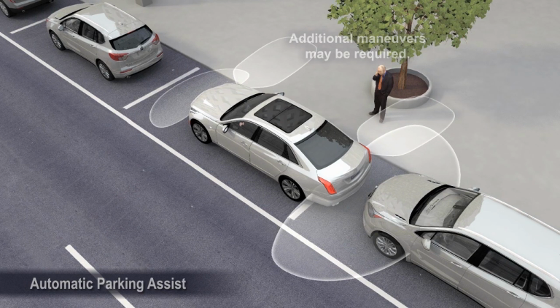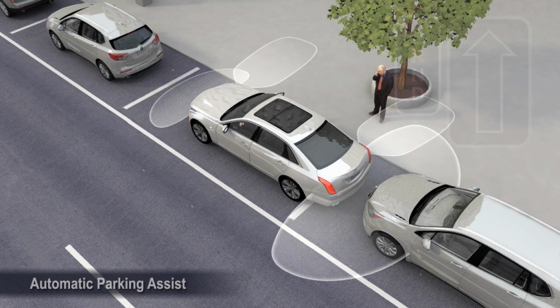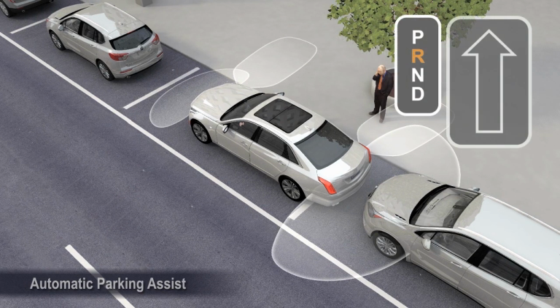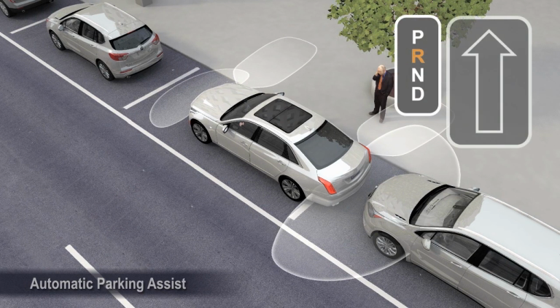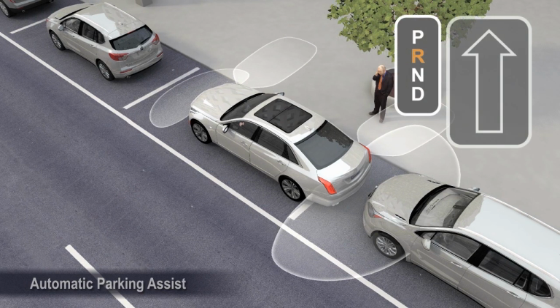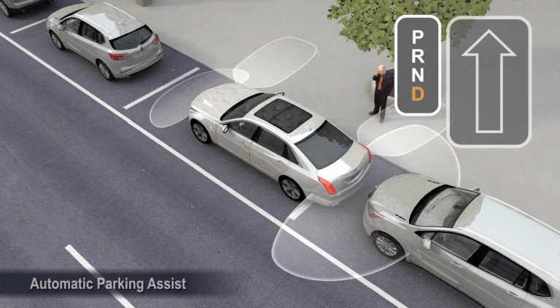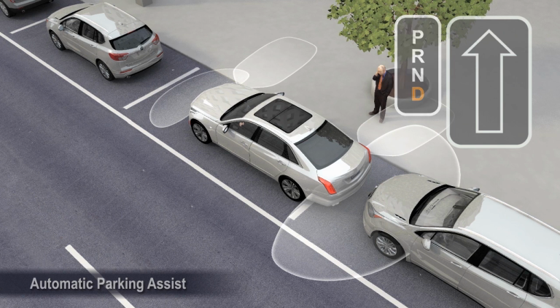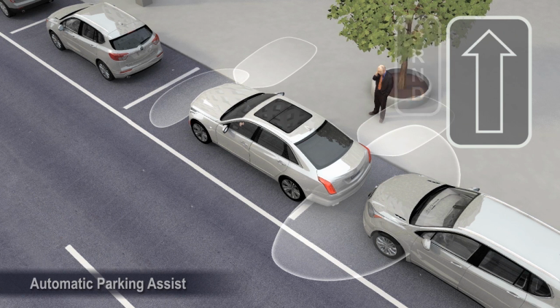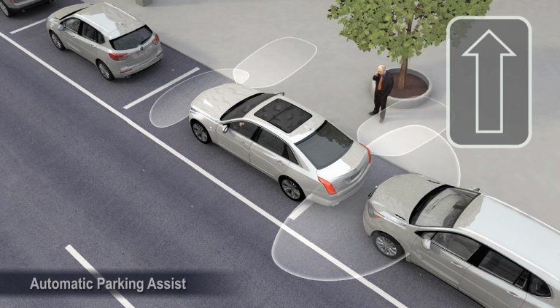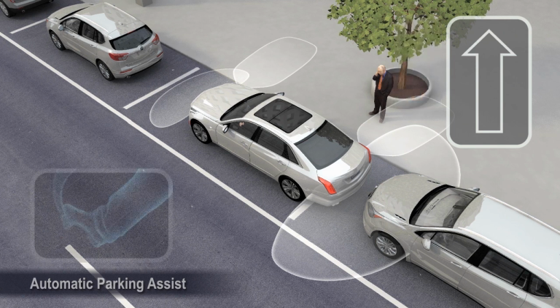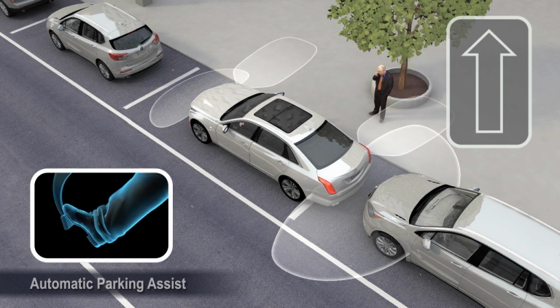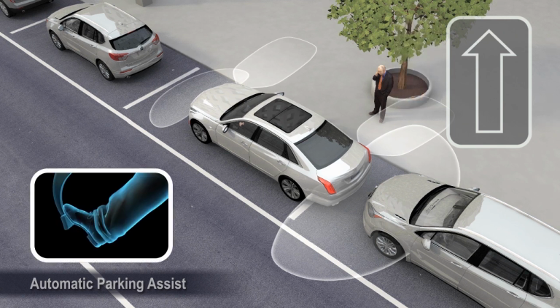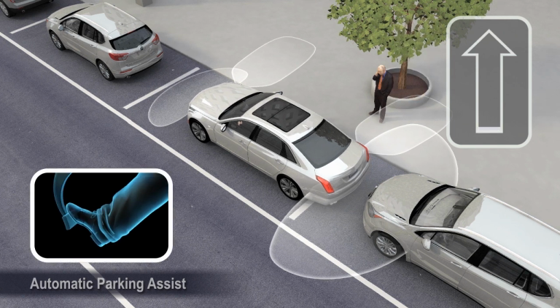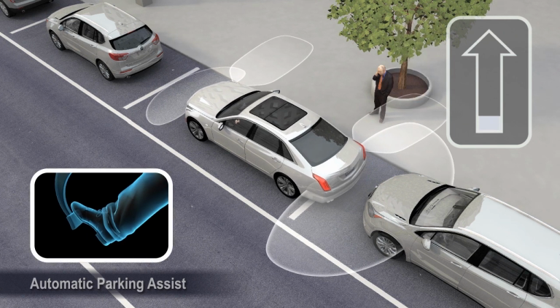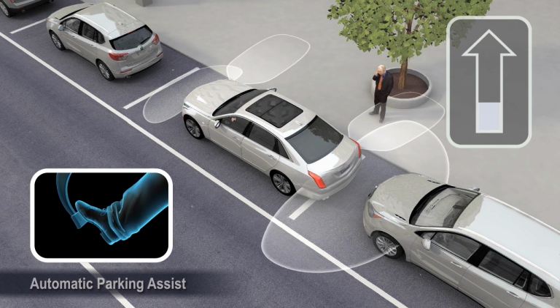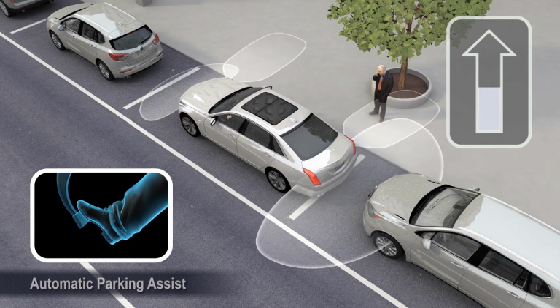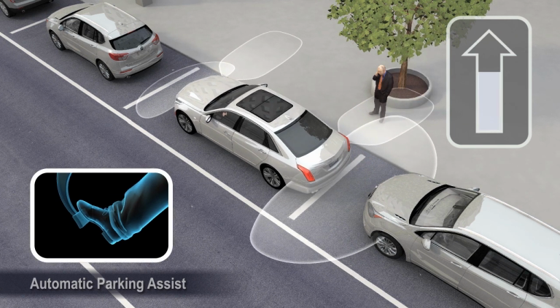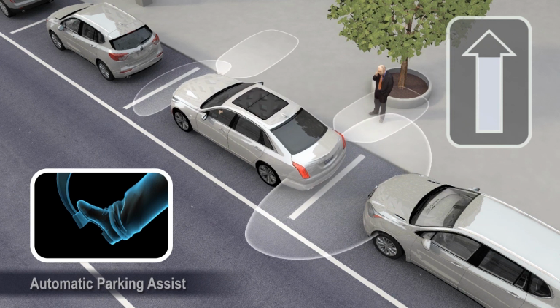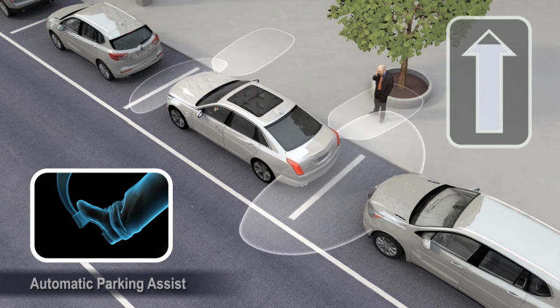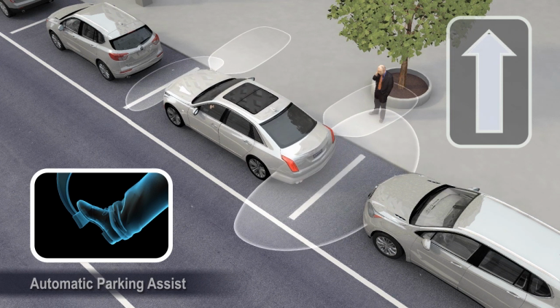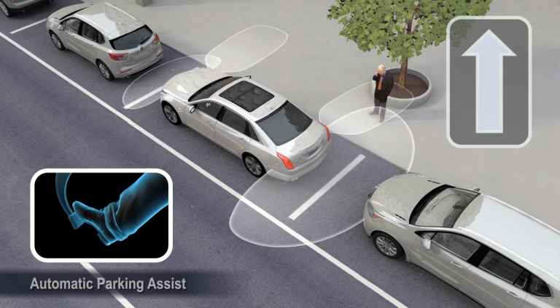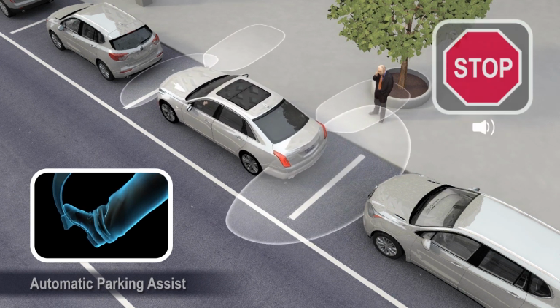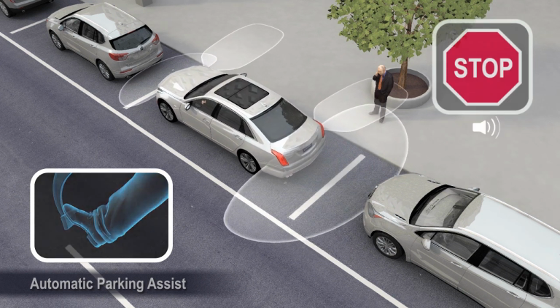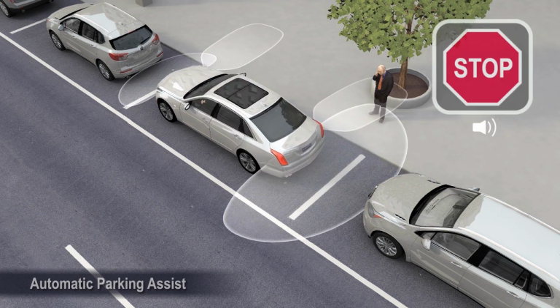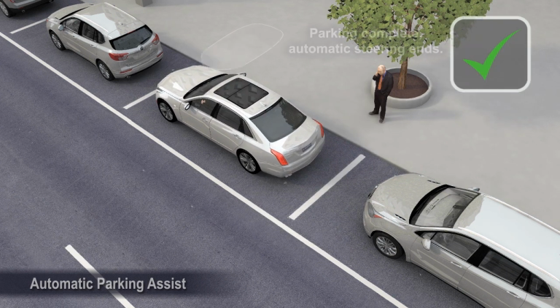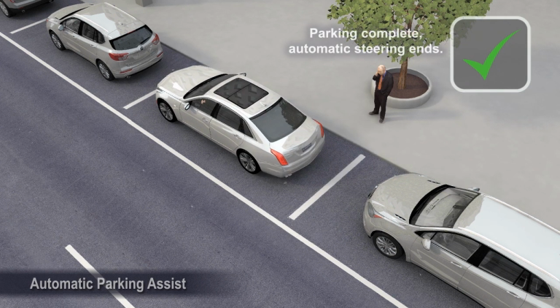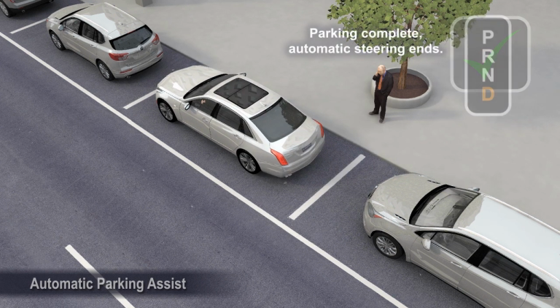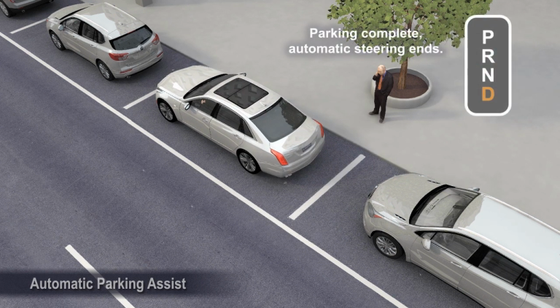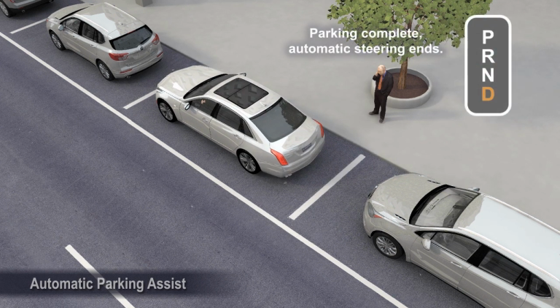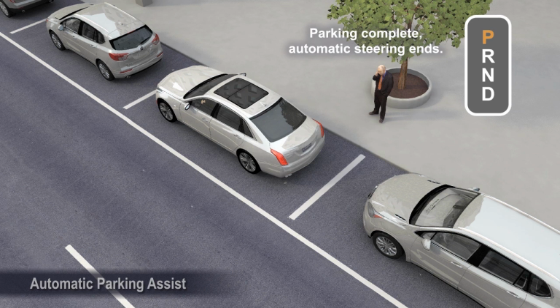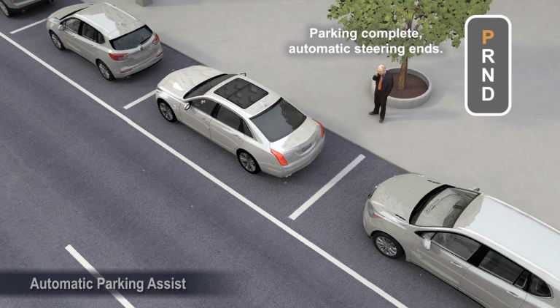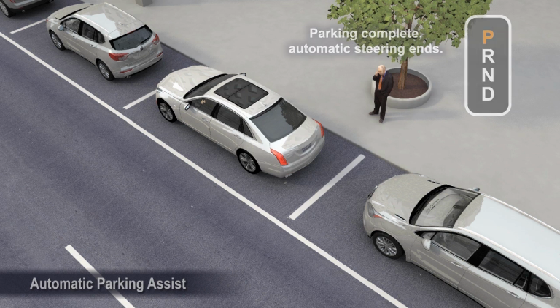When changing gears, allow the automatic steering to complete before continuing the parking maneuver. When automatic parking is done, the system displays a message, beeps, and automatic steering ends. Shift the vehicle to park.